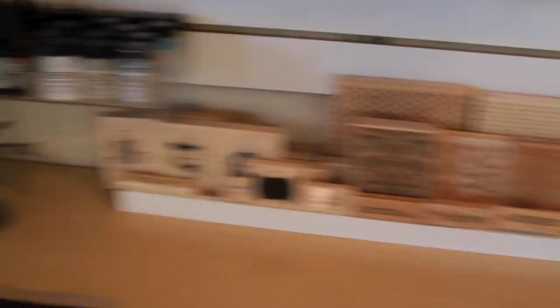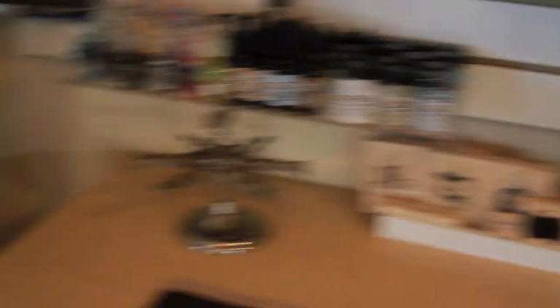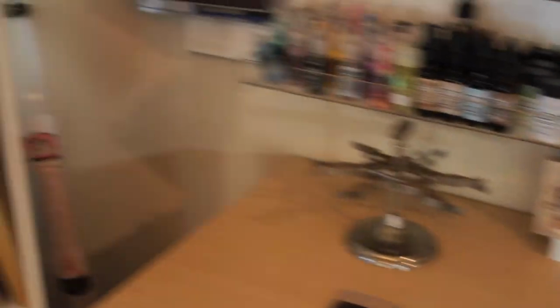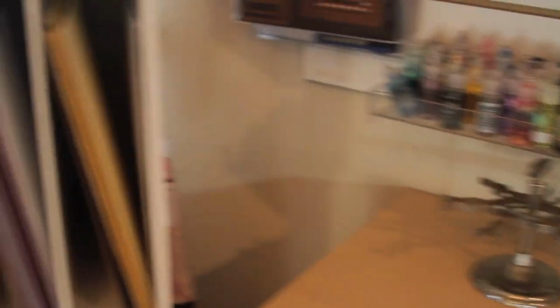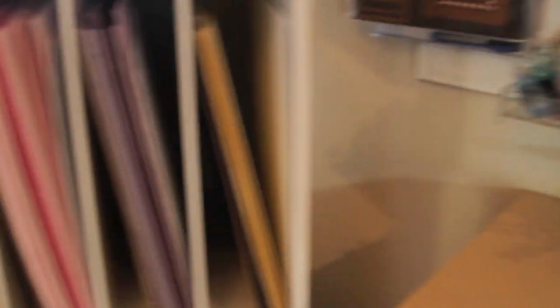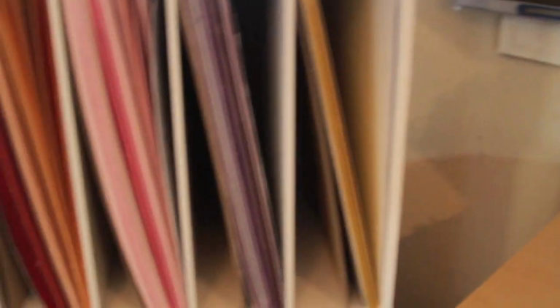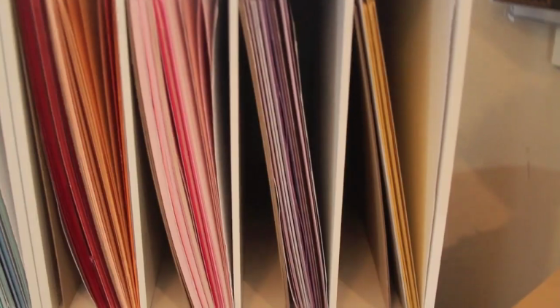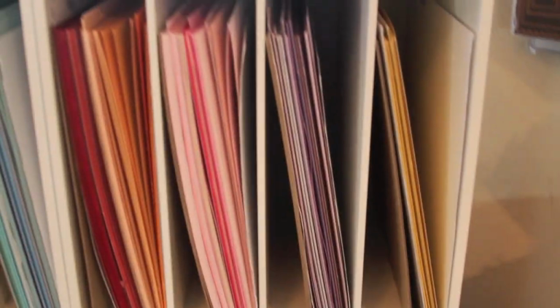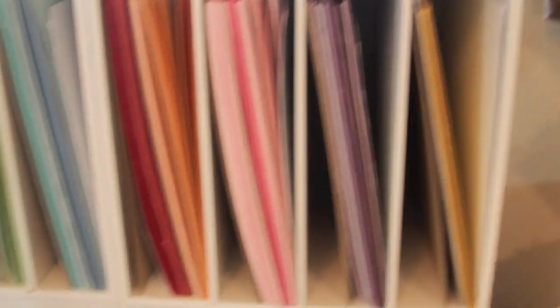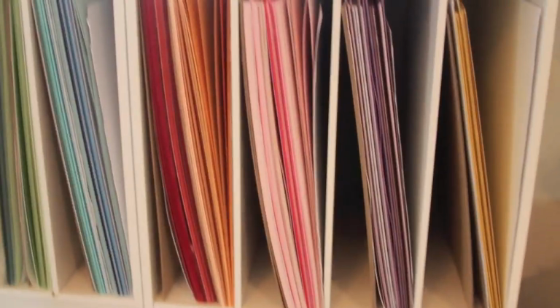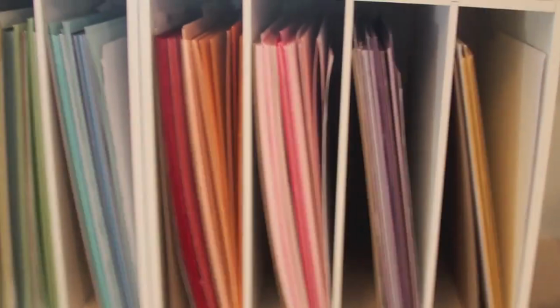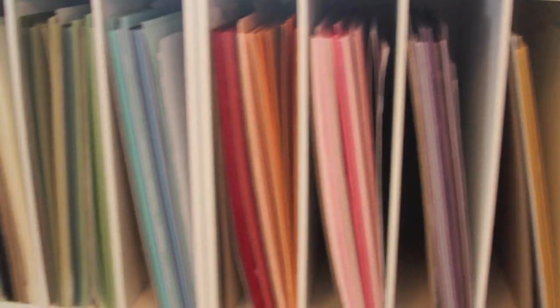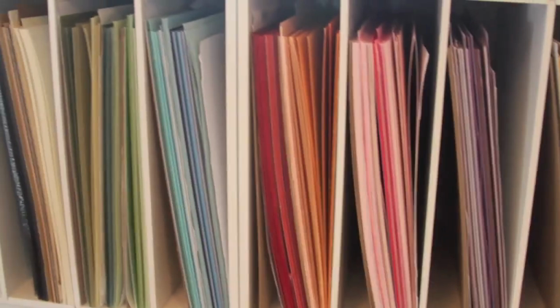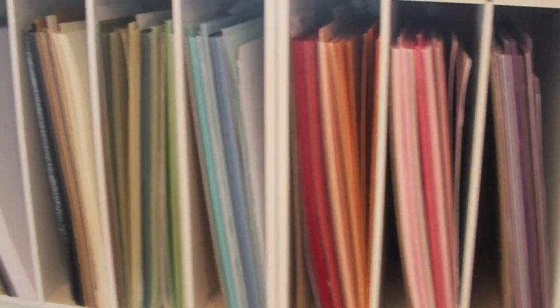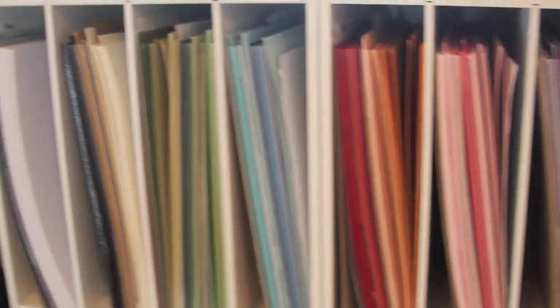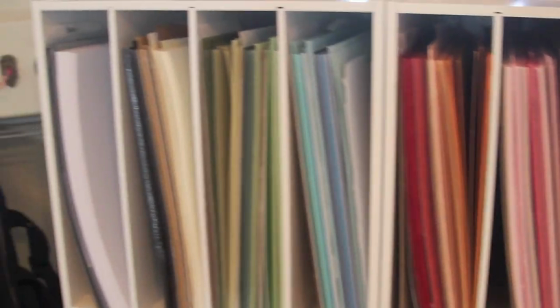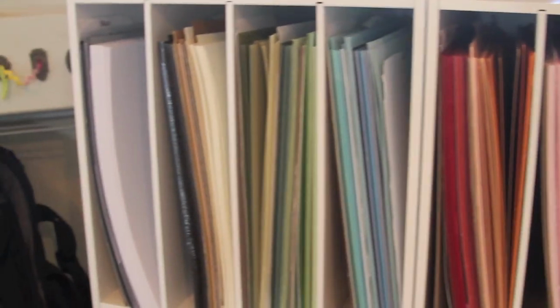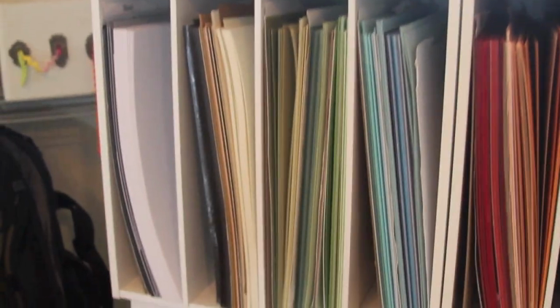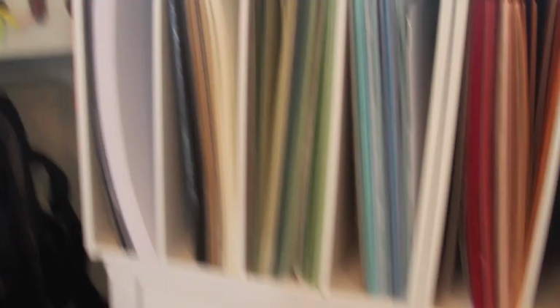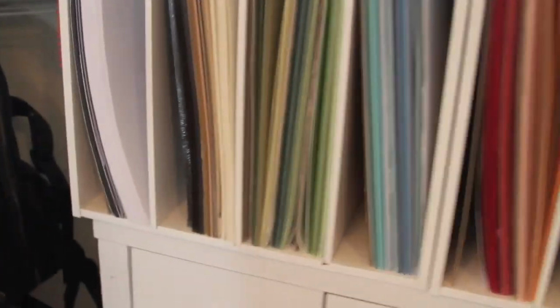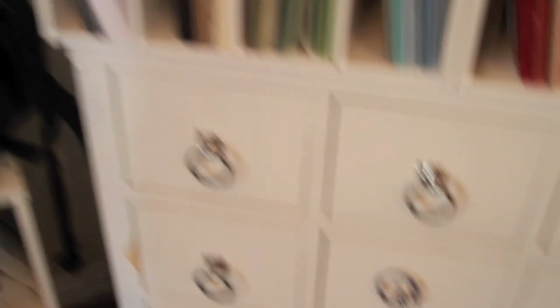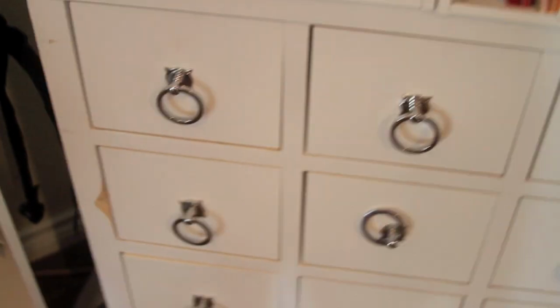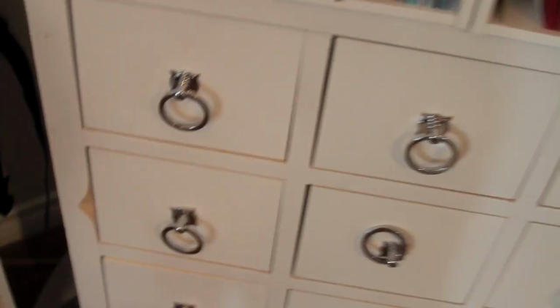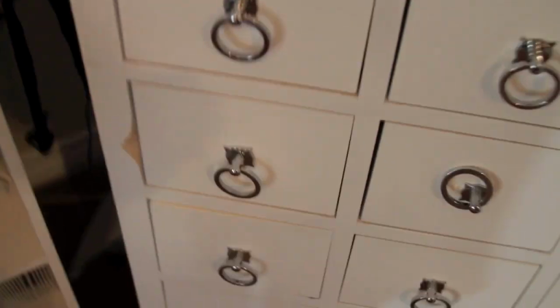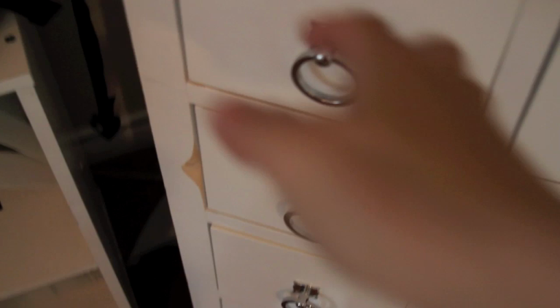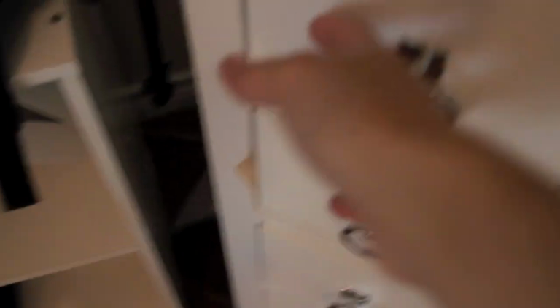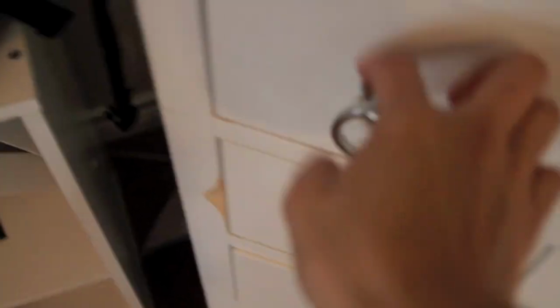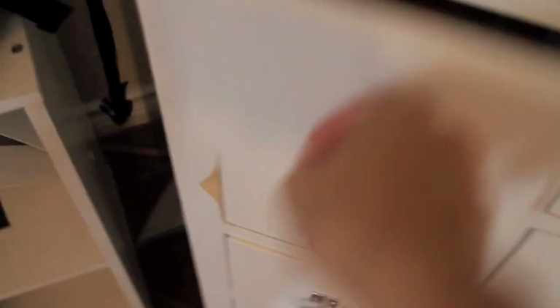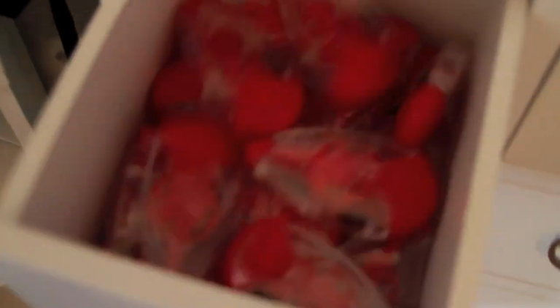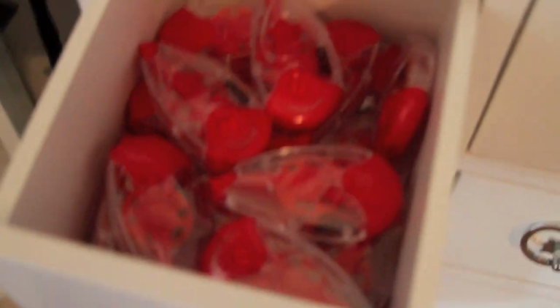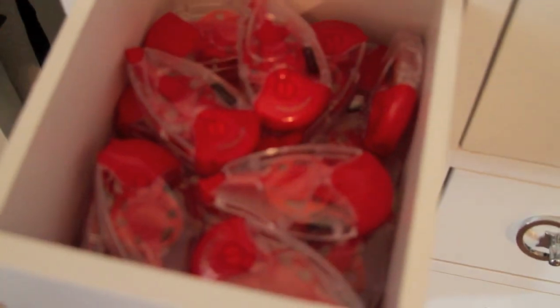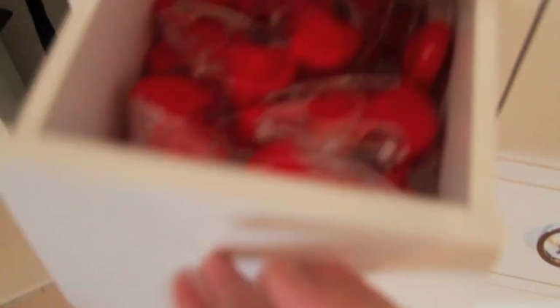Let's see how I keep my base paper — also by color — and my drawers of adhesive.